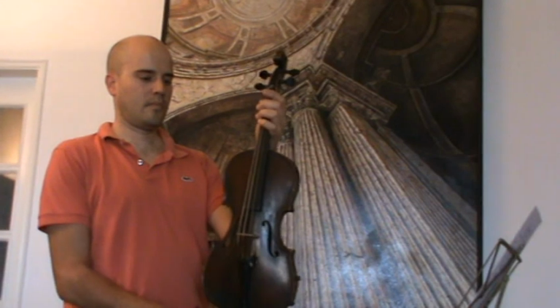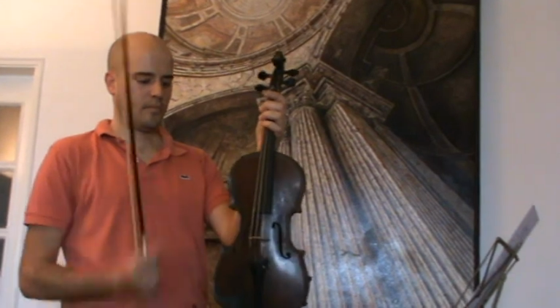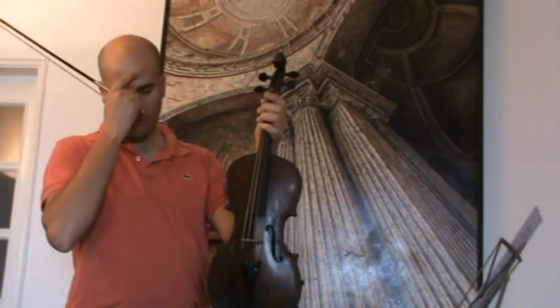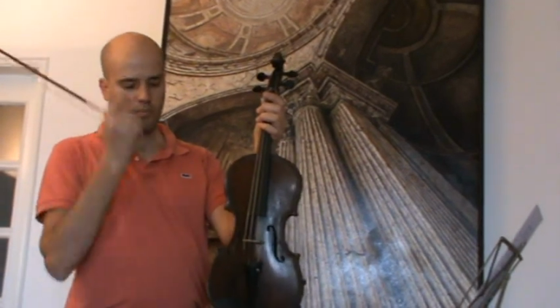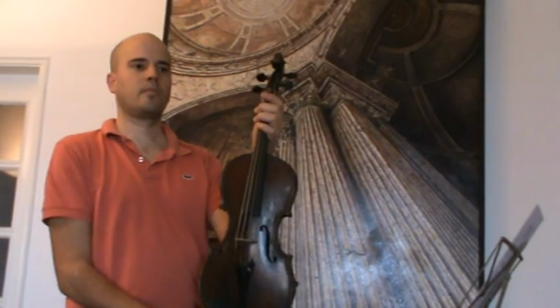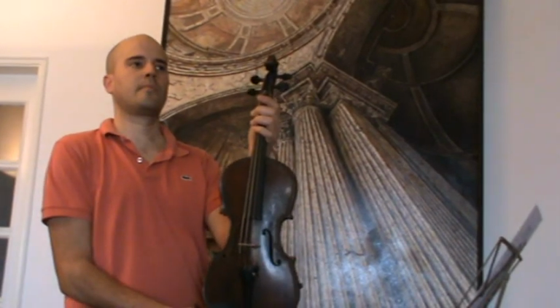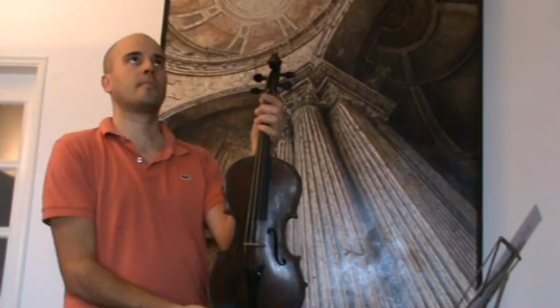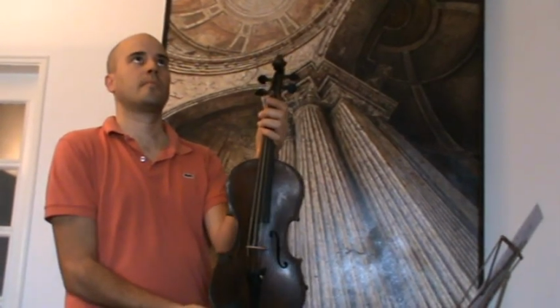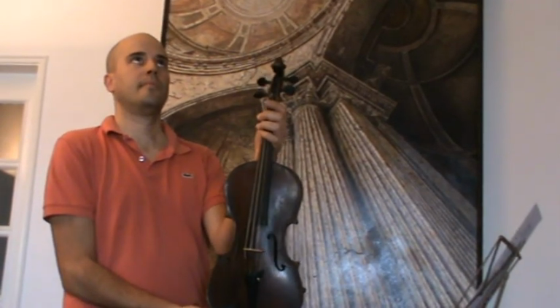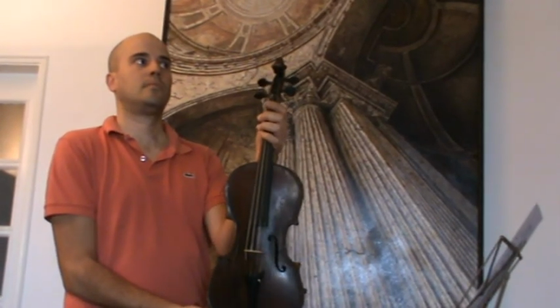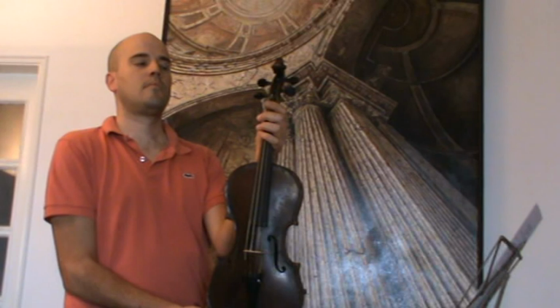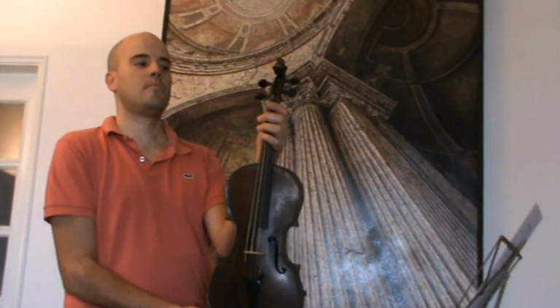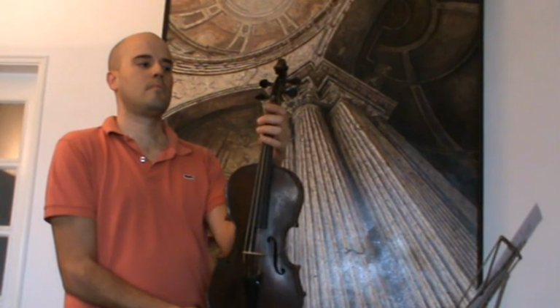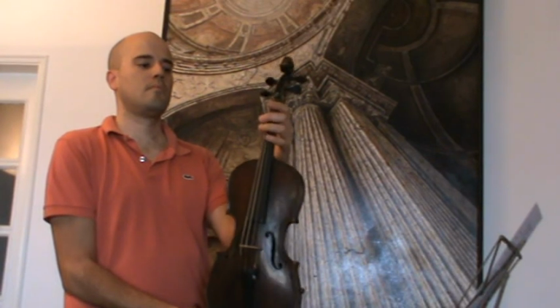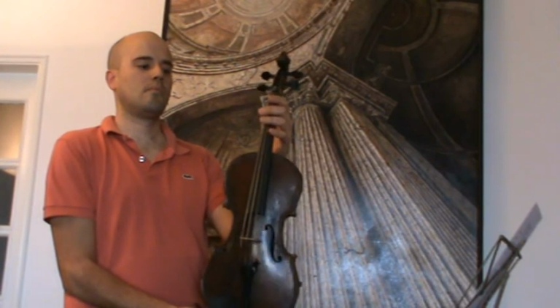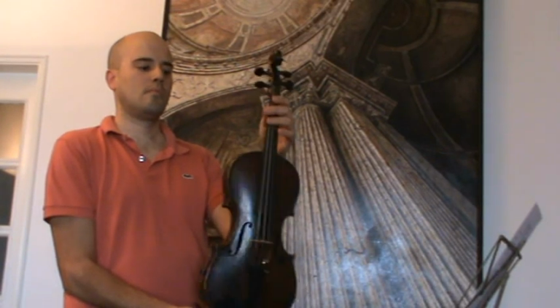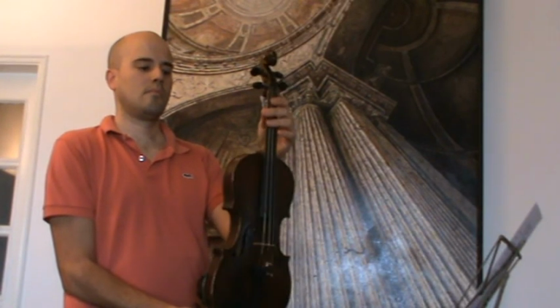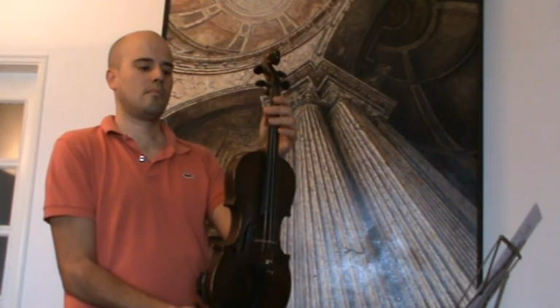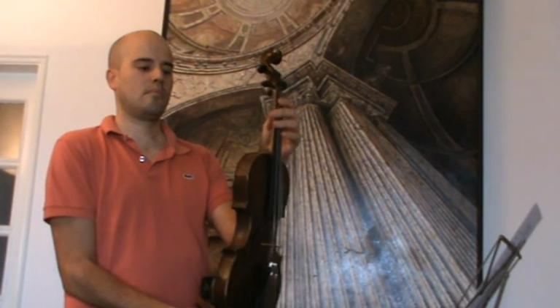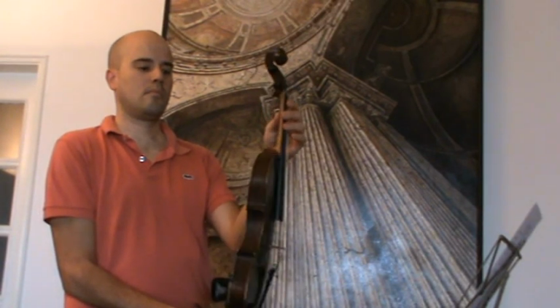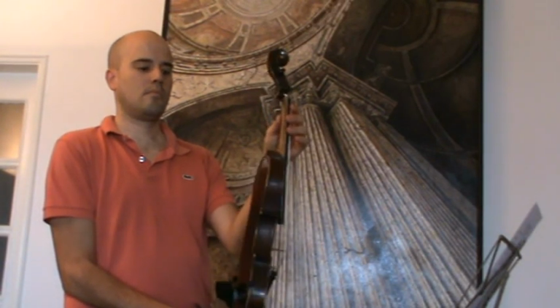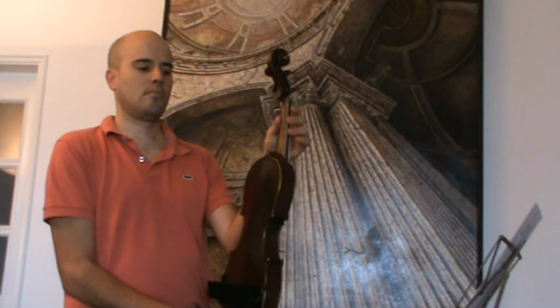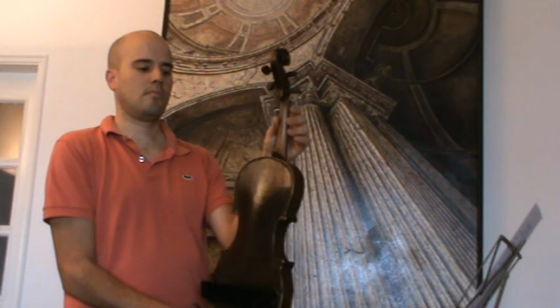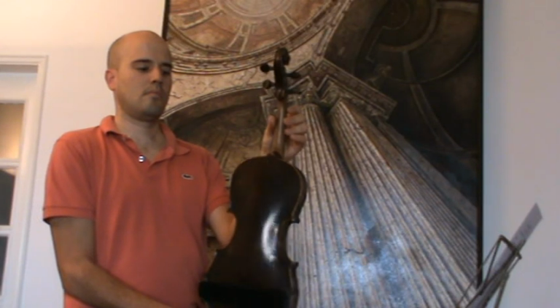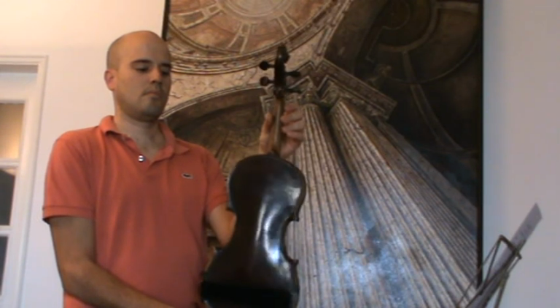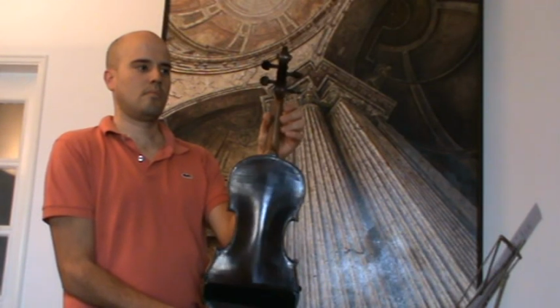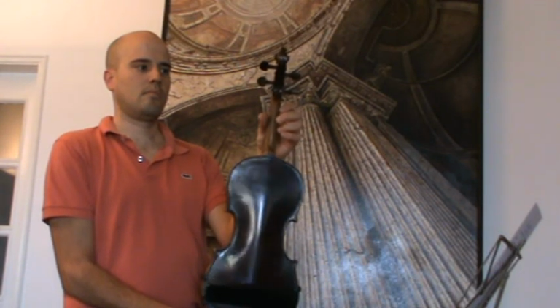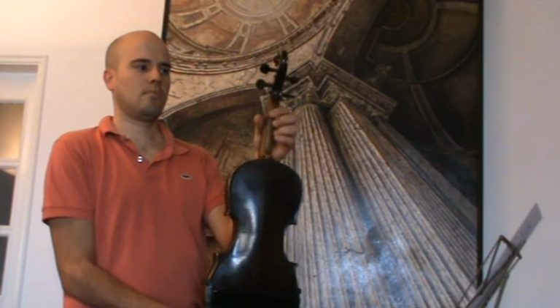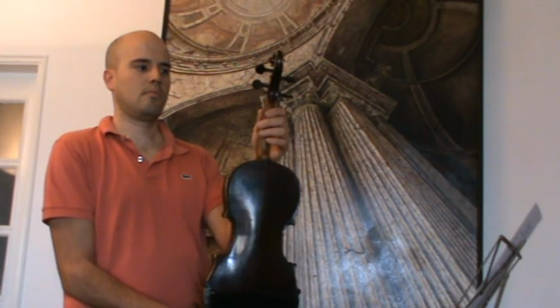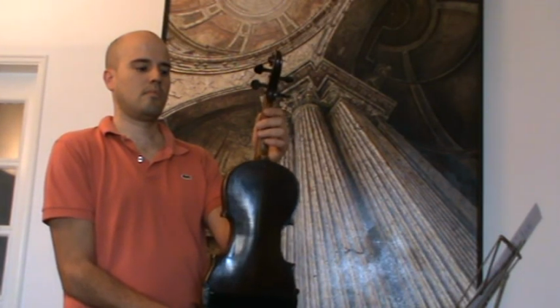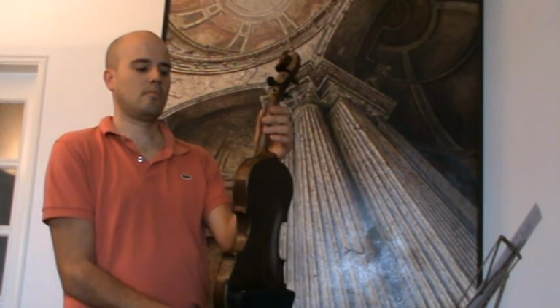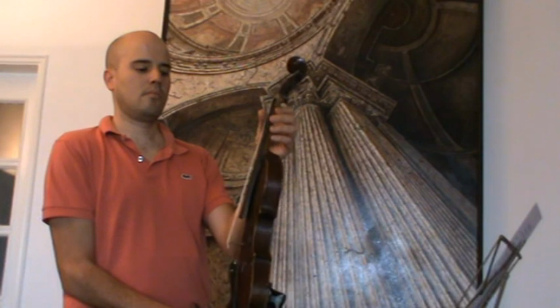Here we have another old violin with double inlay purfling. It bears a label reading Kaspar da Salò. It is presumably German or Czech made in the early 1900s.